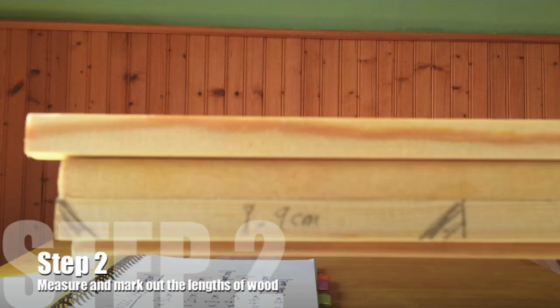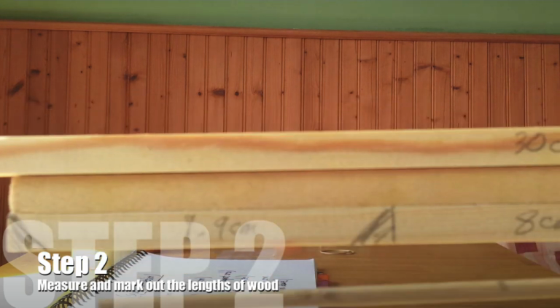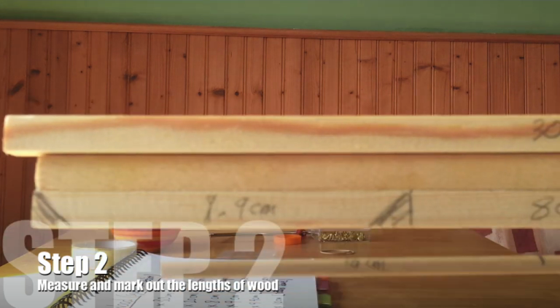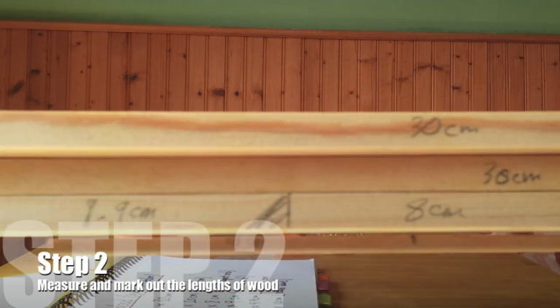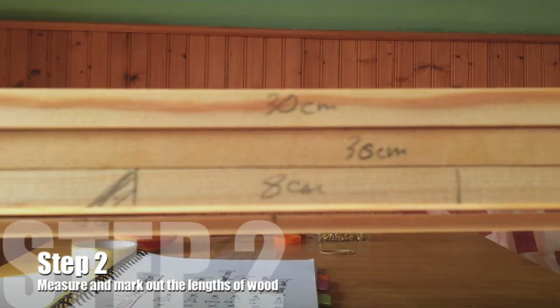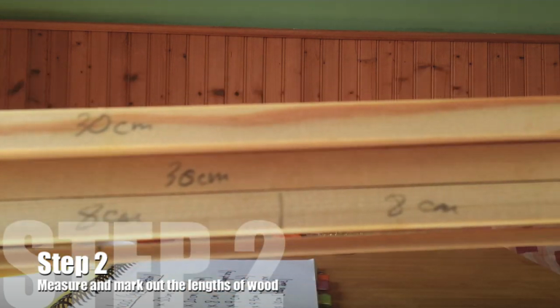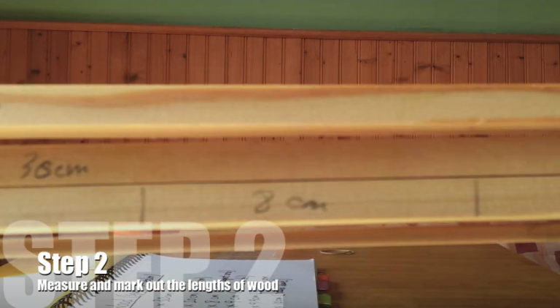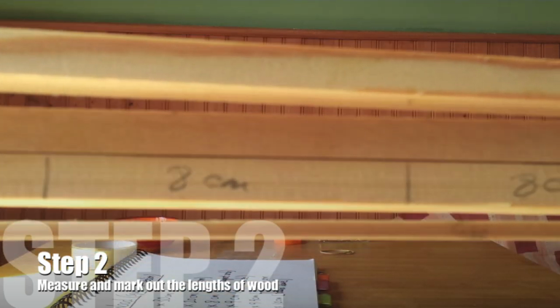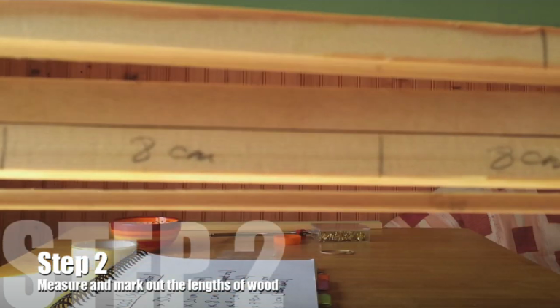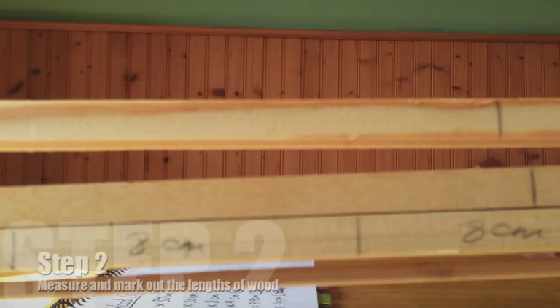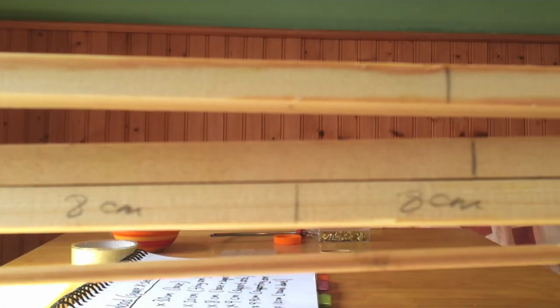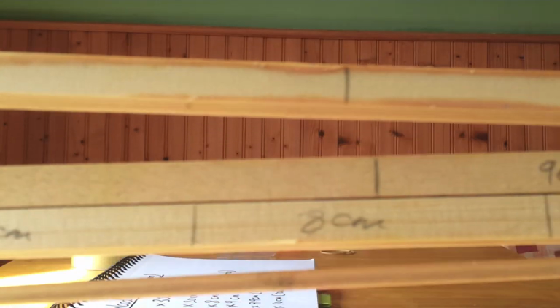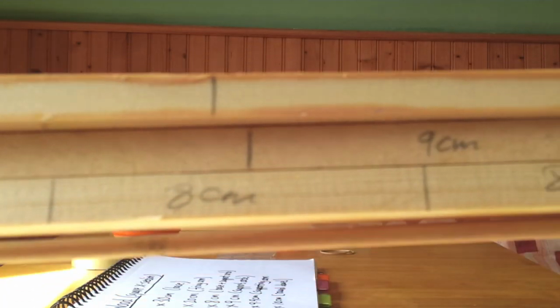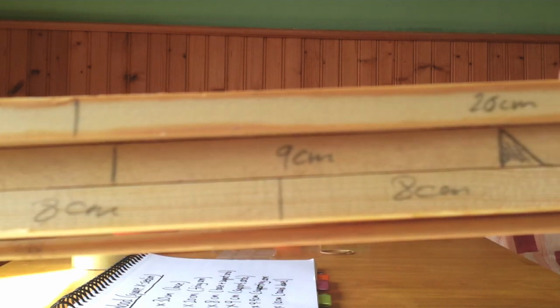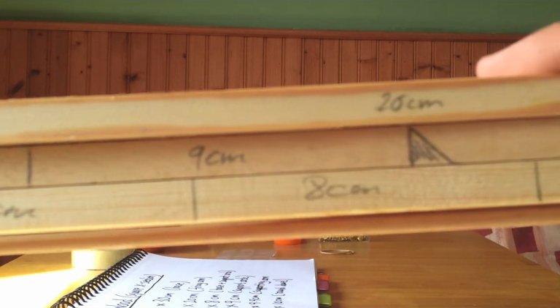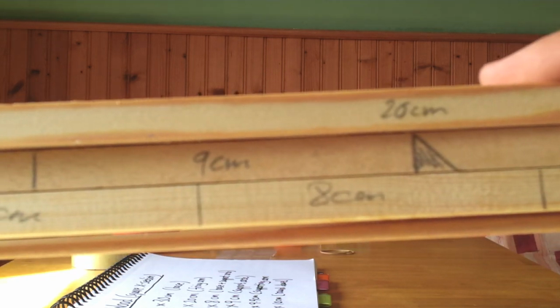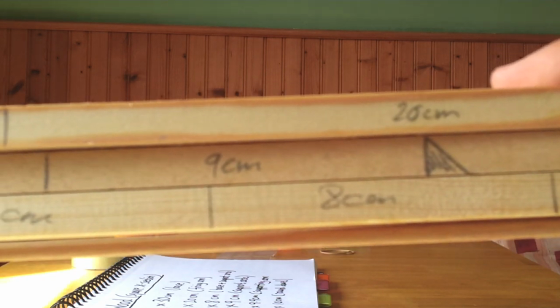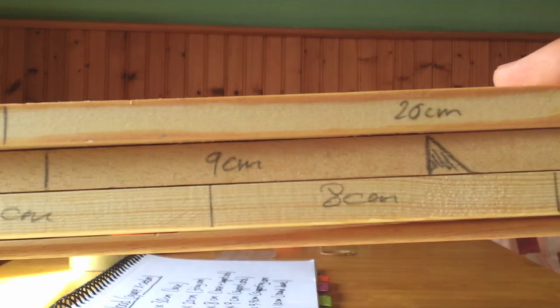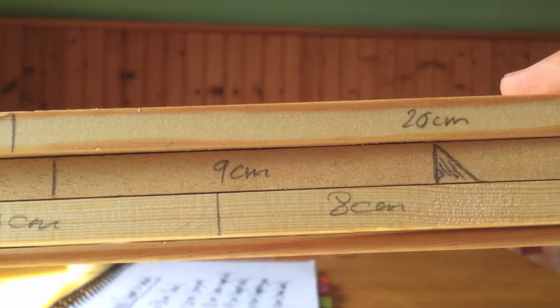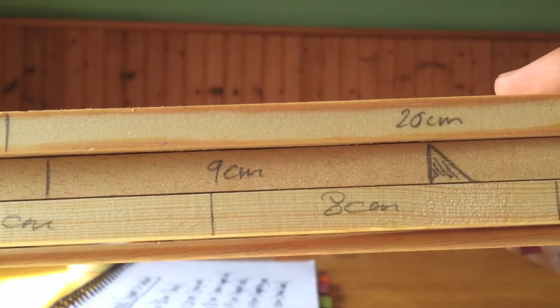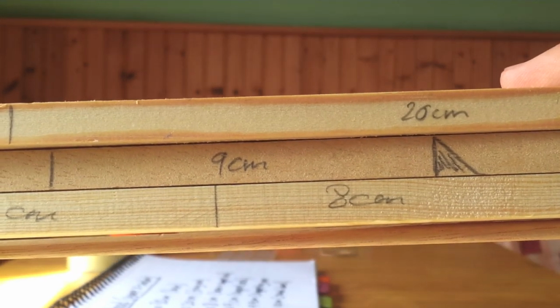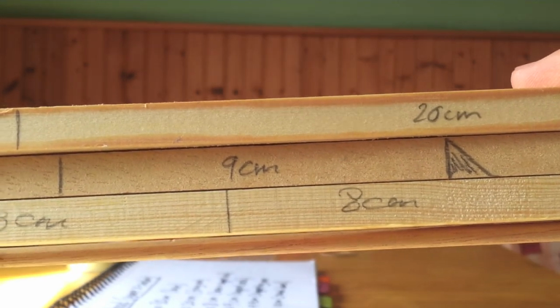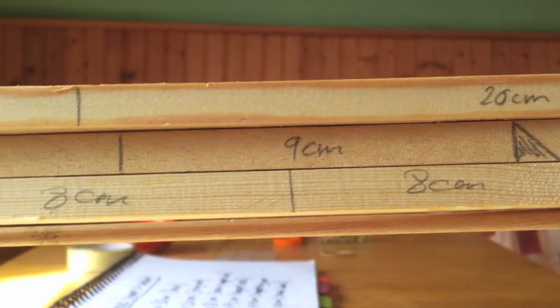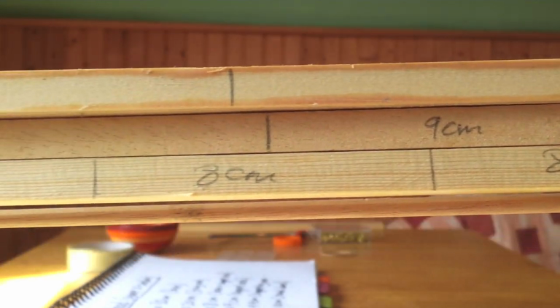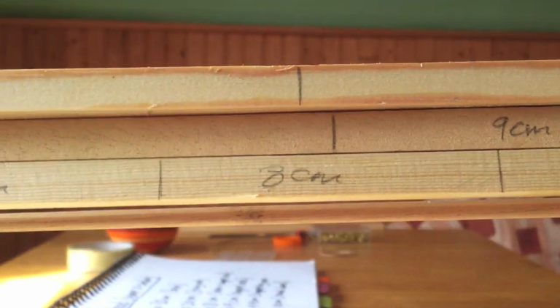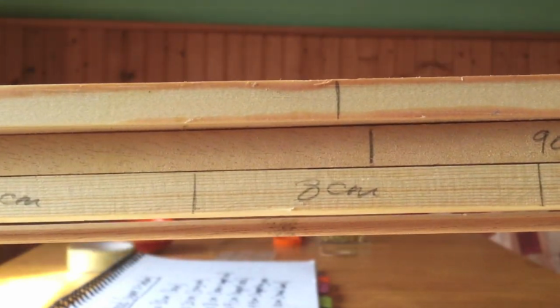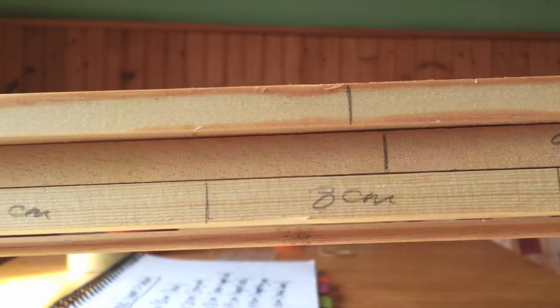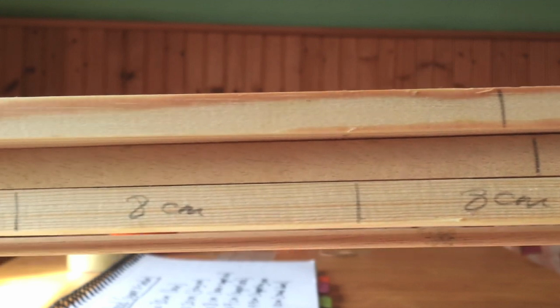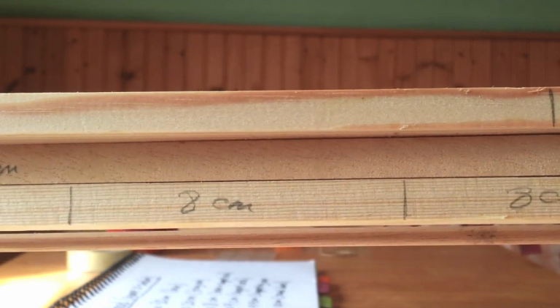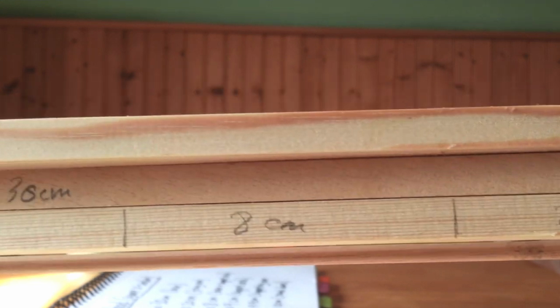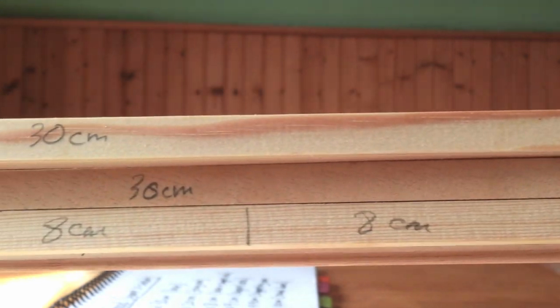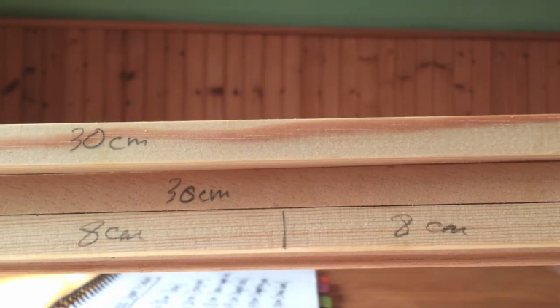The first part of step two is to measure and mark out the lengths of the wood. Try to fit your pieces as best you can and jigsaw them onto the wood. Your 9.9 centimetre pieces will also need to have a 45-degree angle marked out at either end of them.